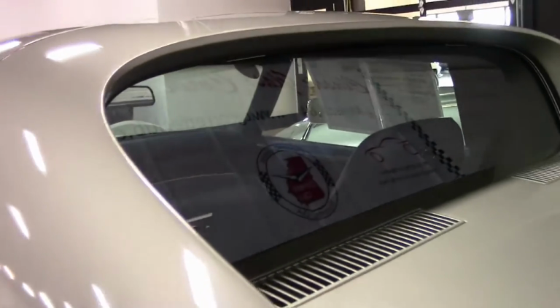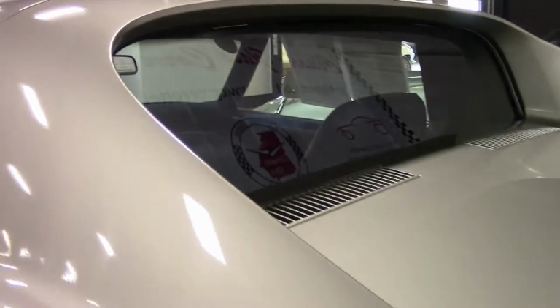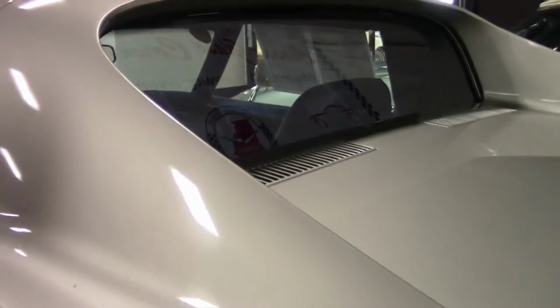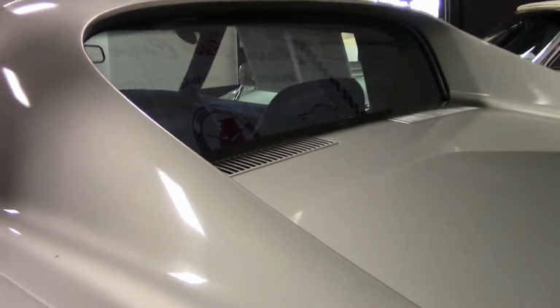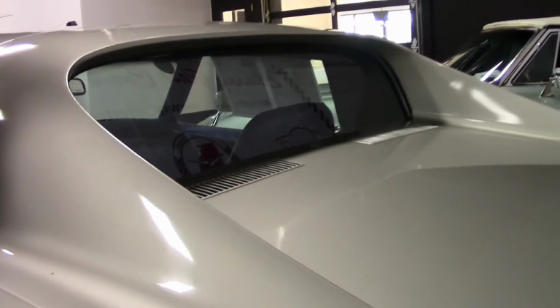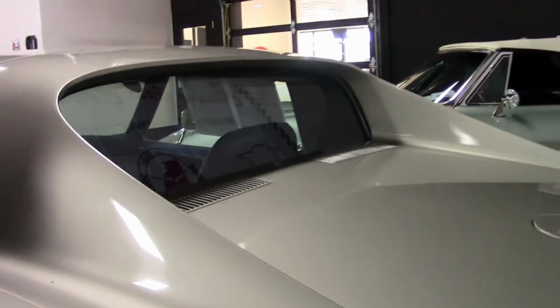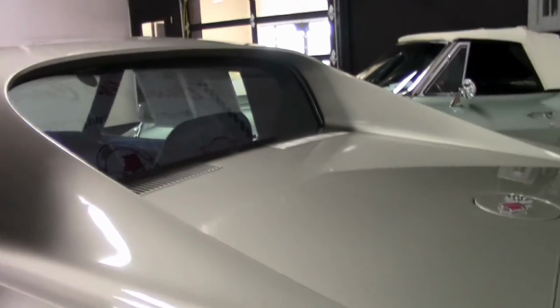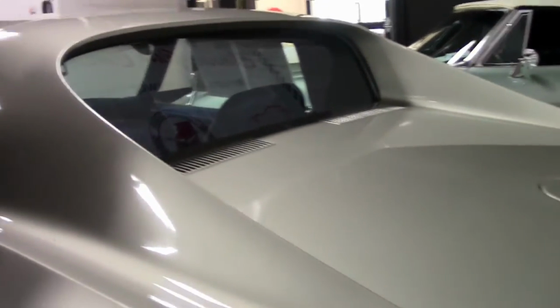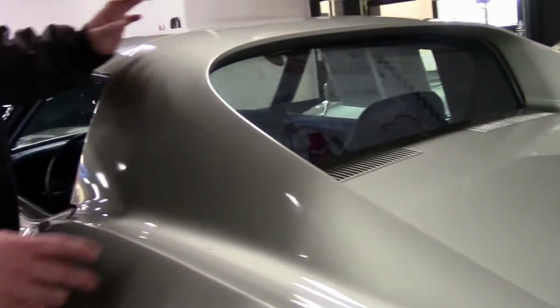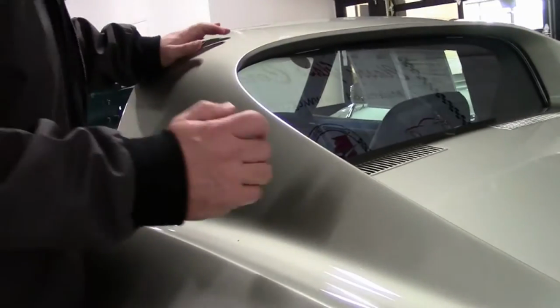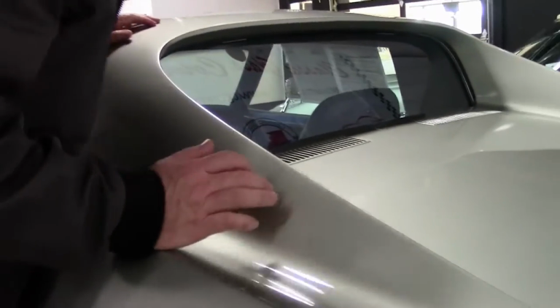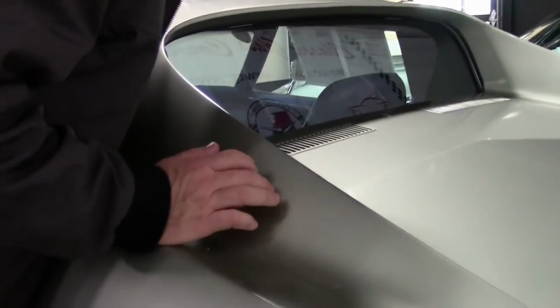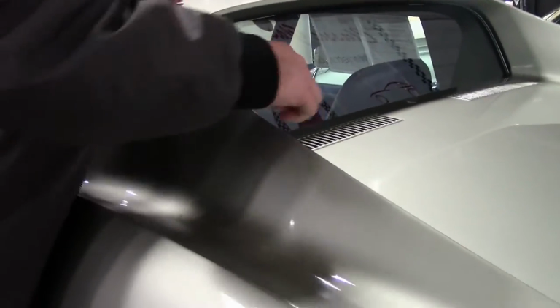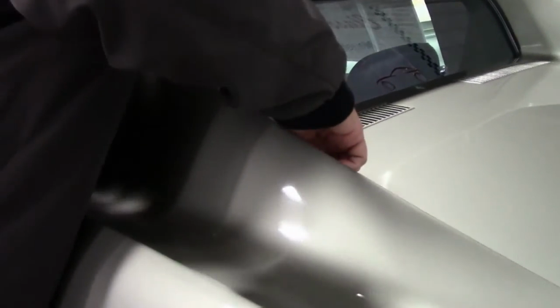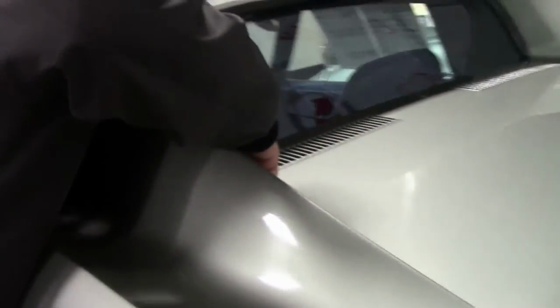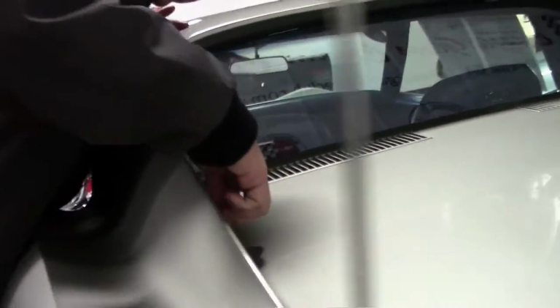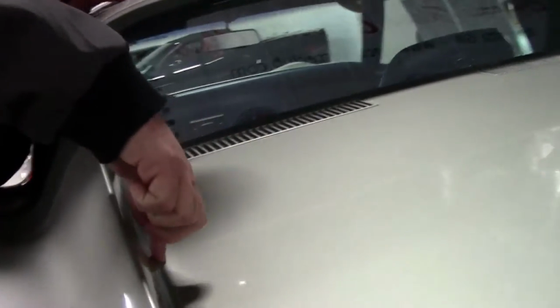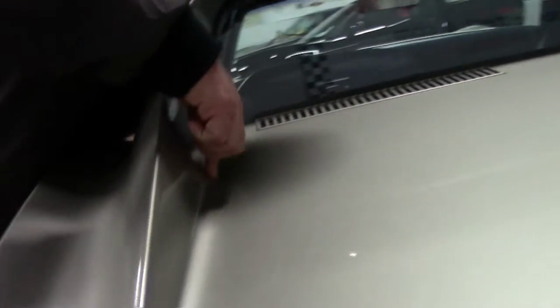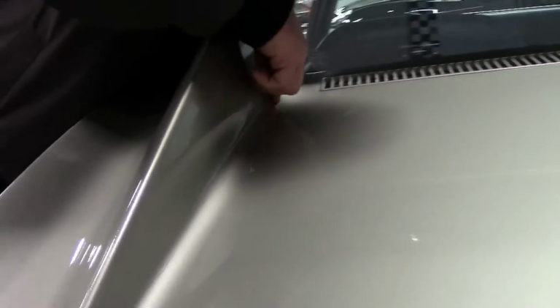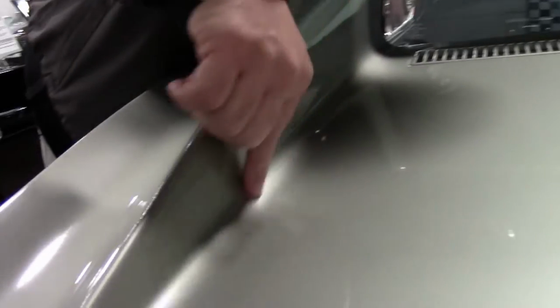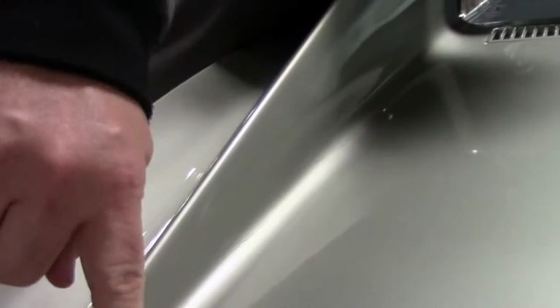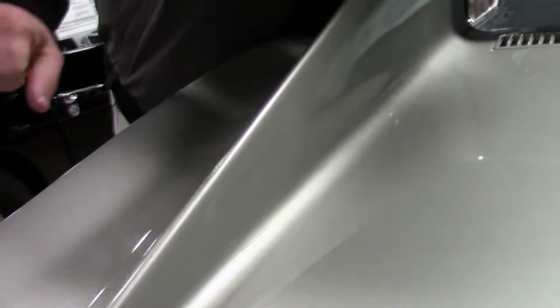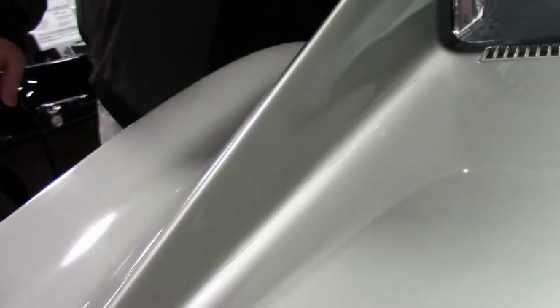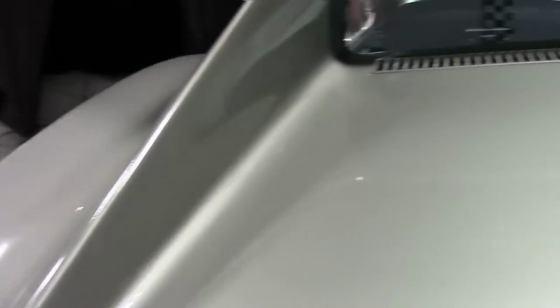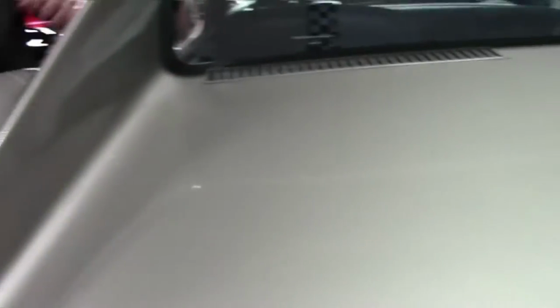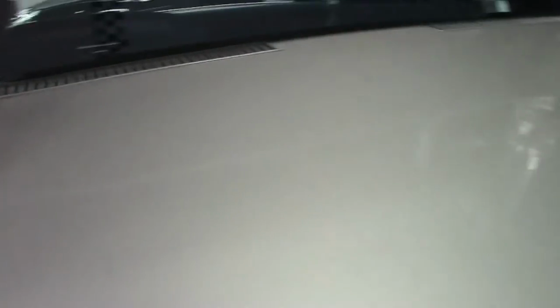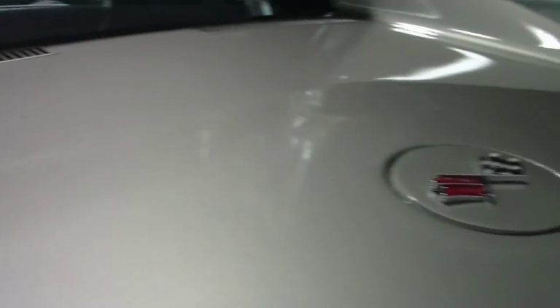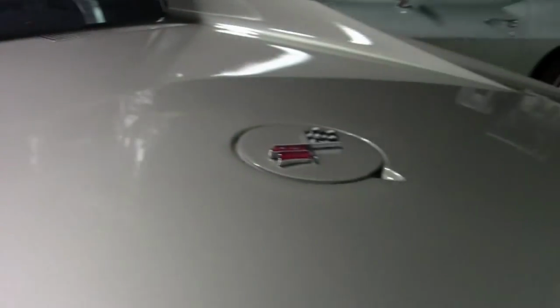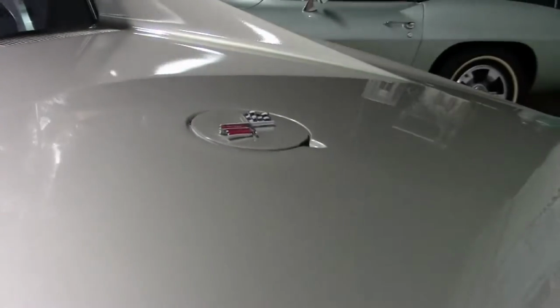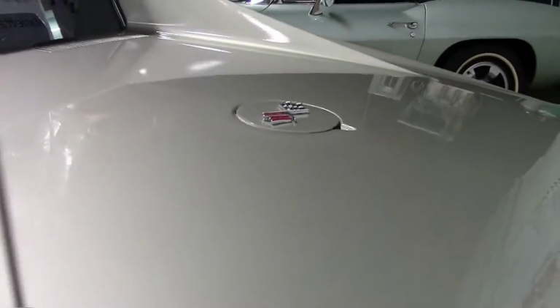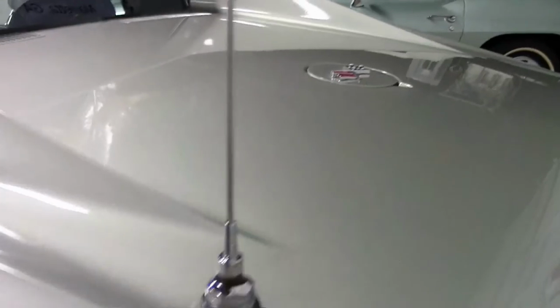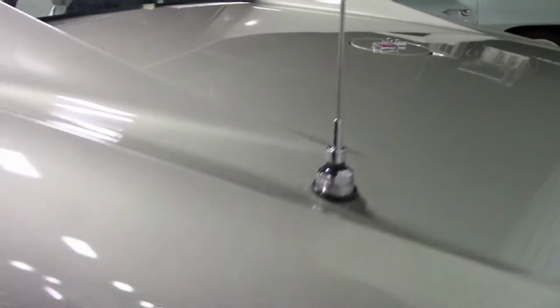Our weather stripping is in great shape — looks to be in nice pliable condition. I did want to point out there is a little bit of paint cracking right here at this edge, but other than that, that's about the only spot I could find that had any issues with paint.